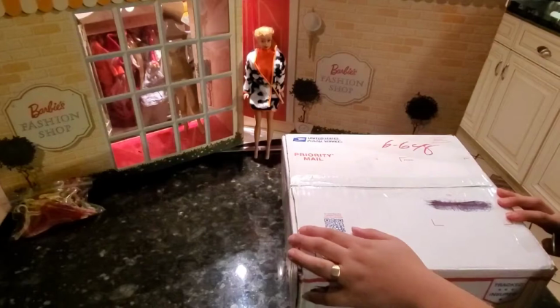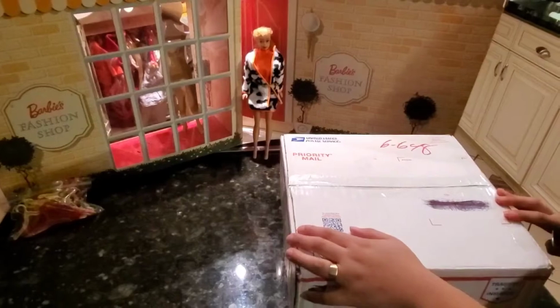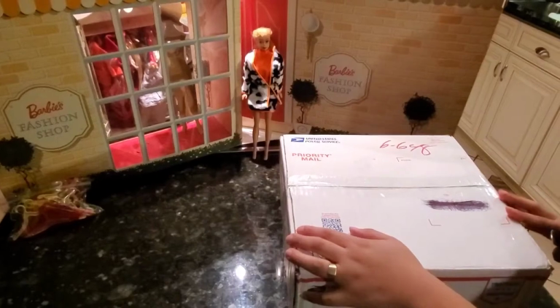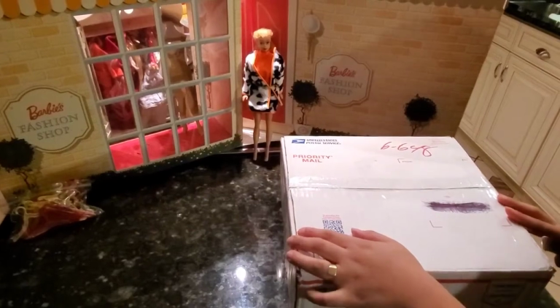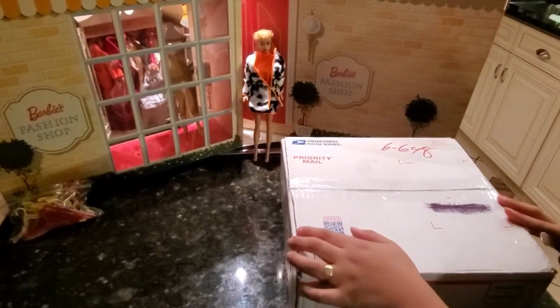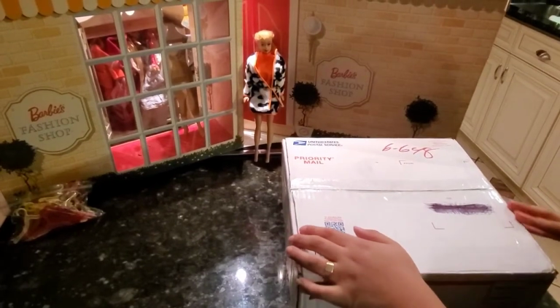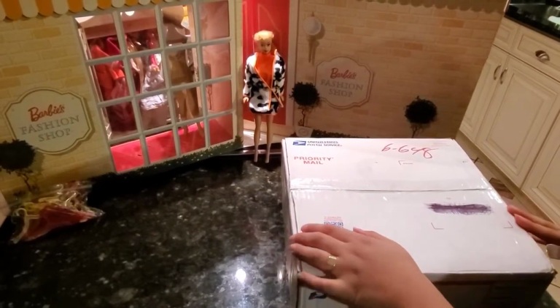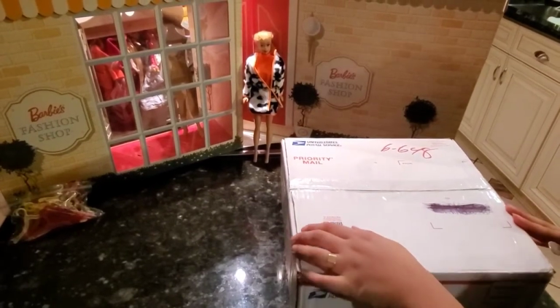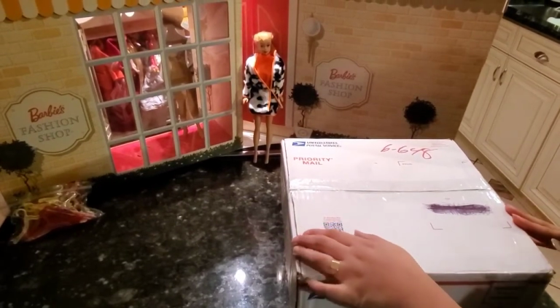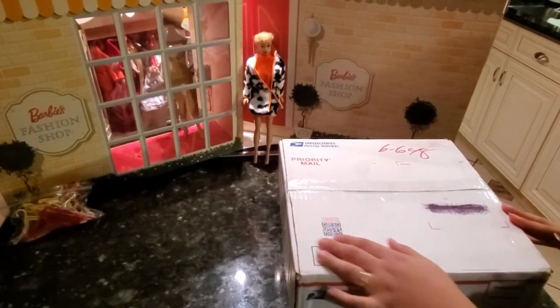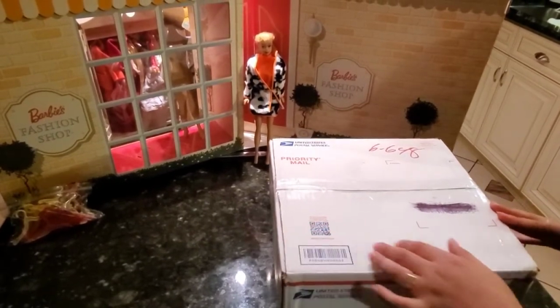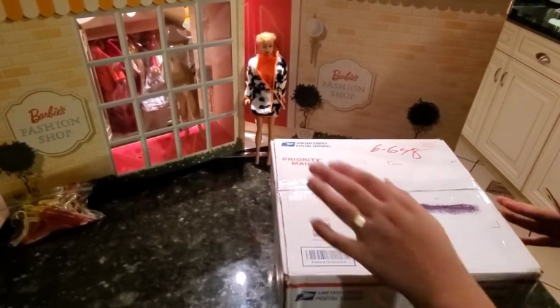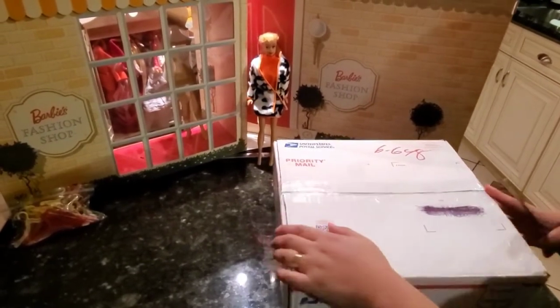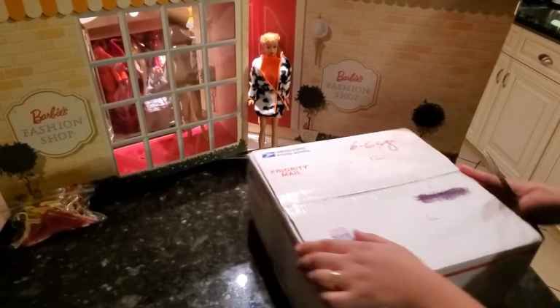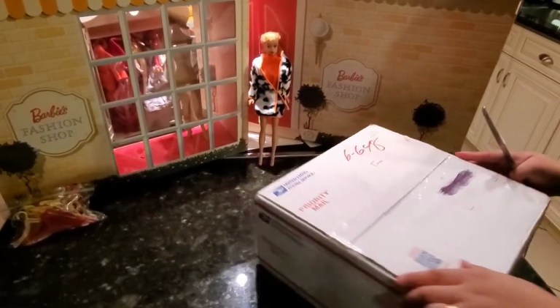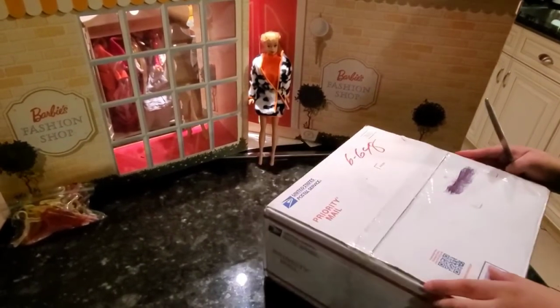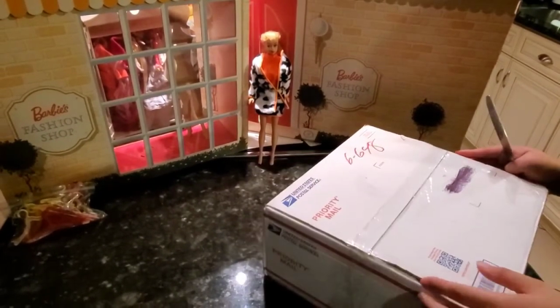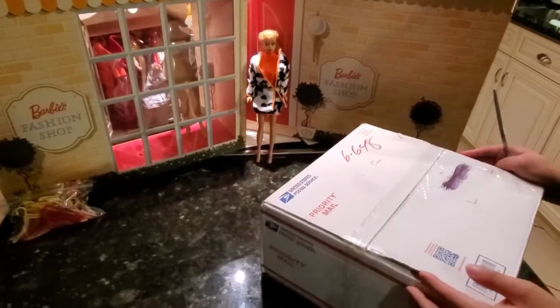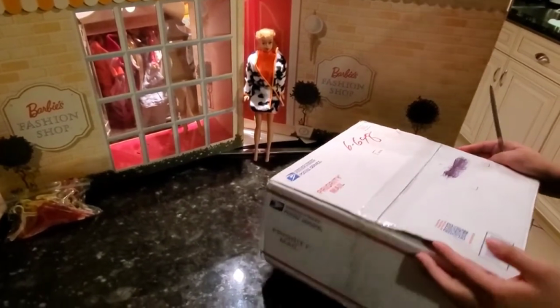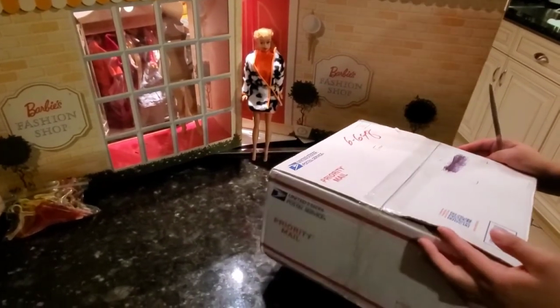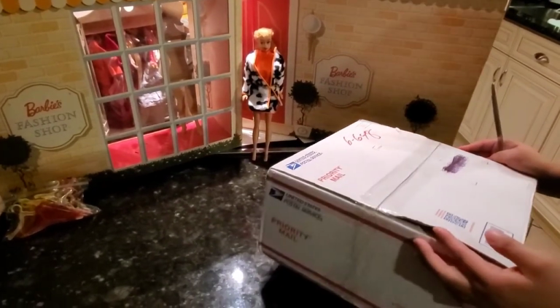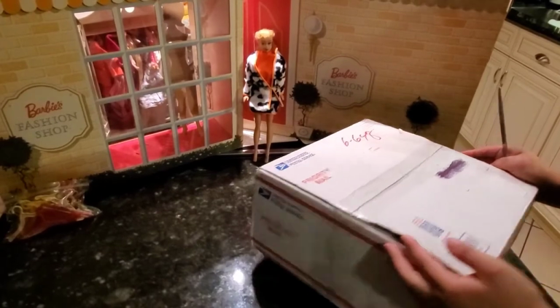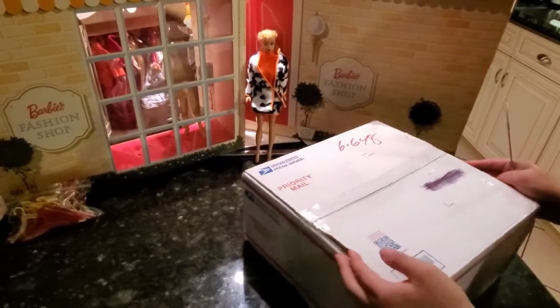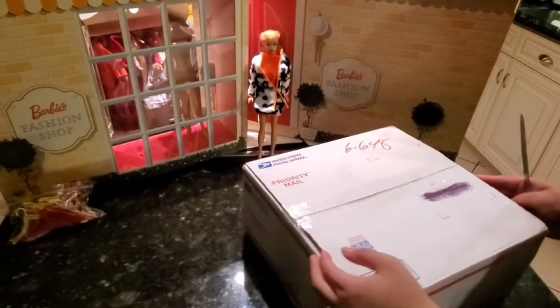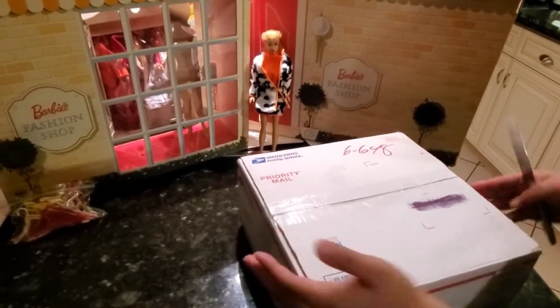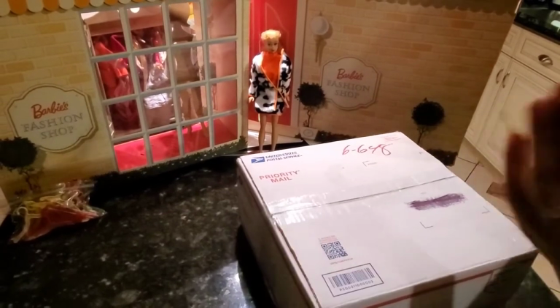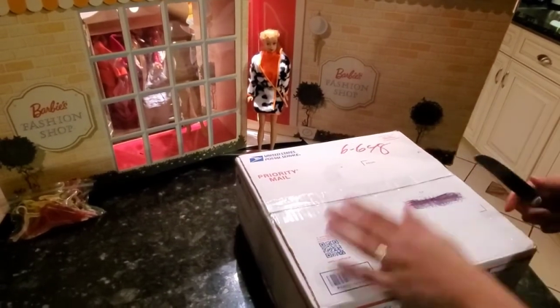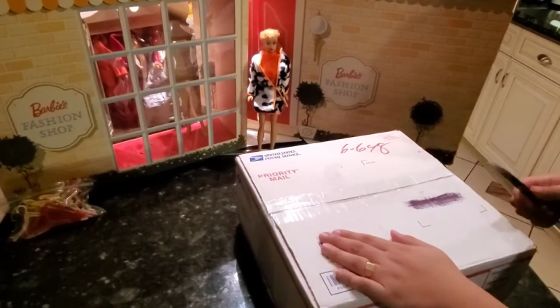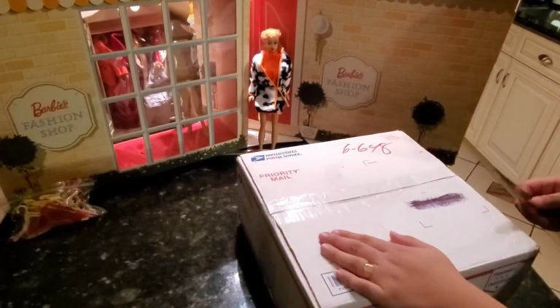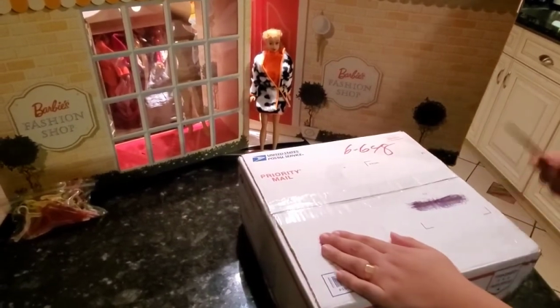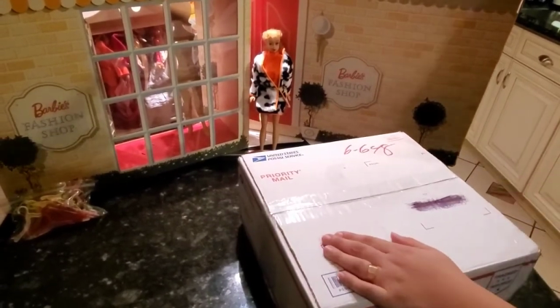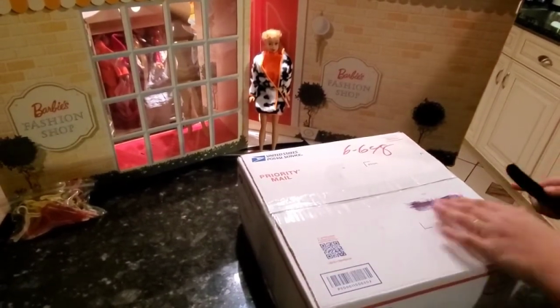Hey guys, welcome back to my YouTube channel. I have a lot of Barbie clothes that I won at an auction and I would like to share this with you guys. So let's get started.